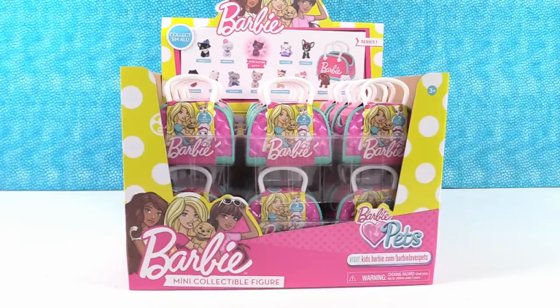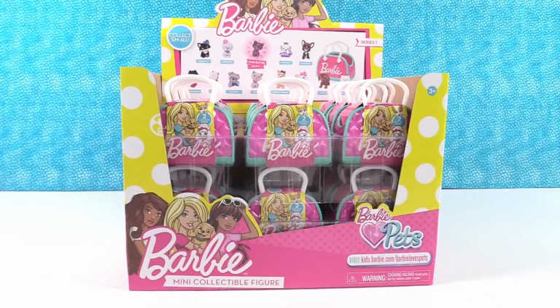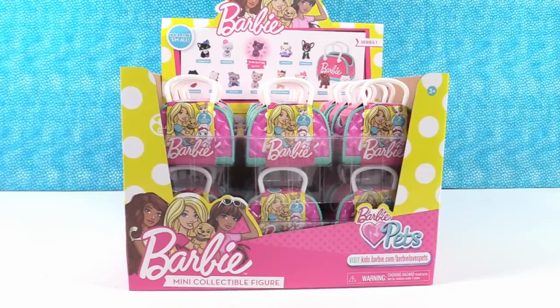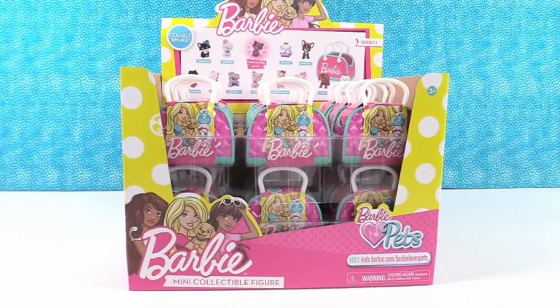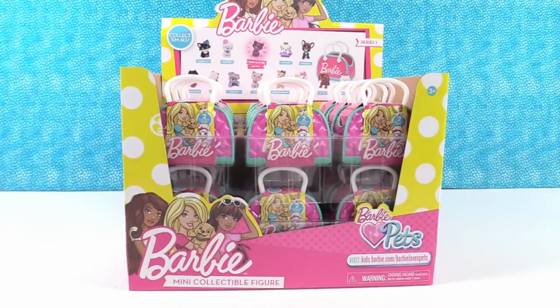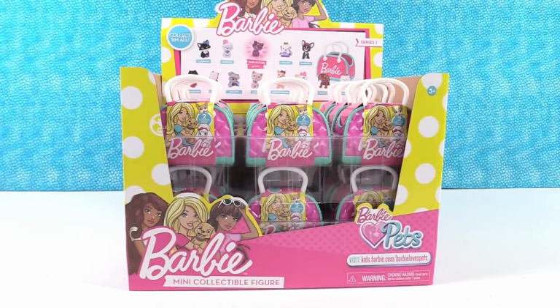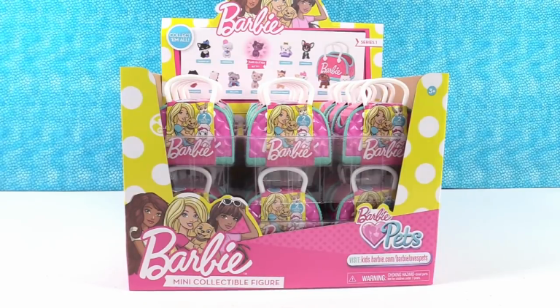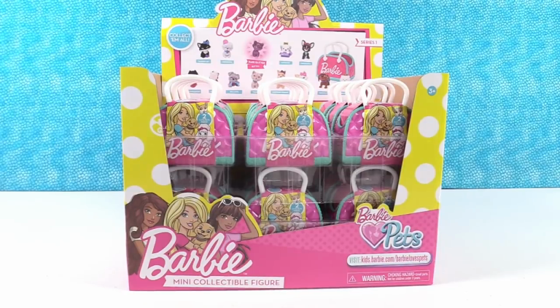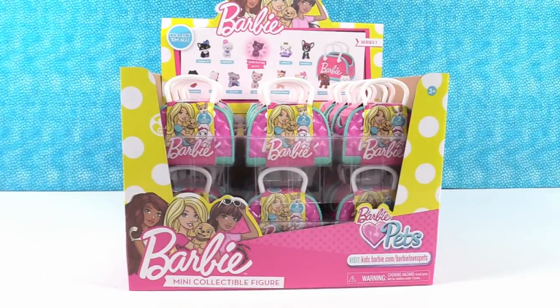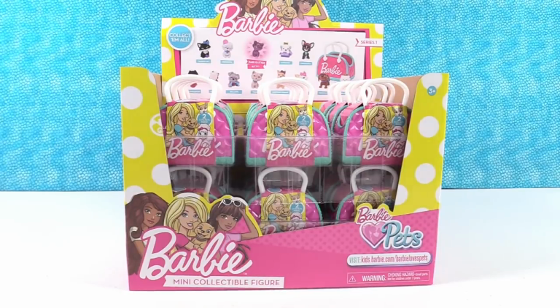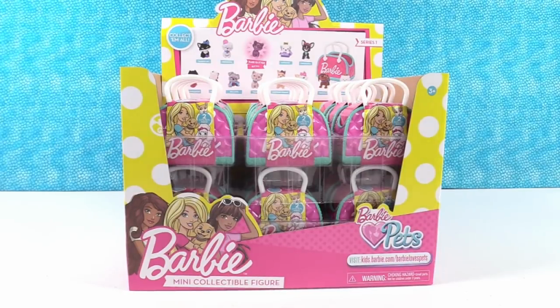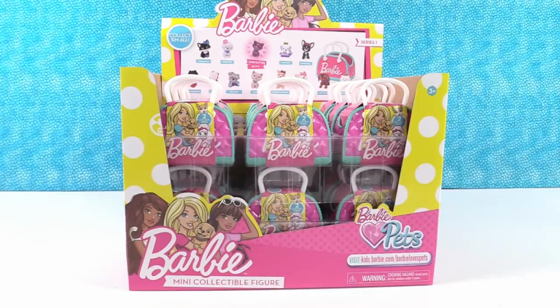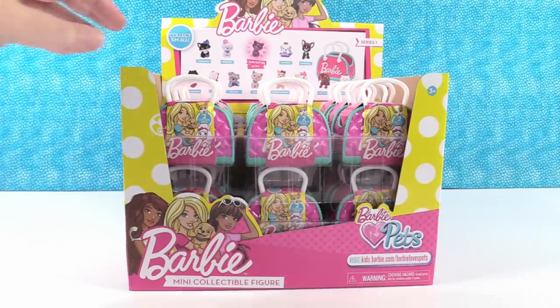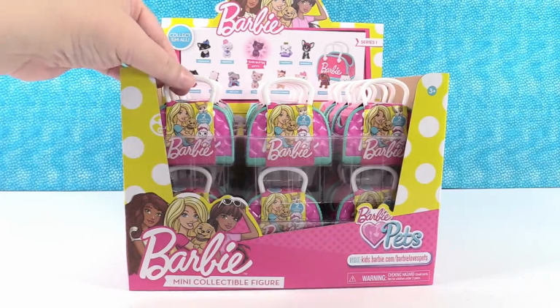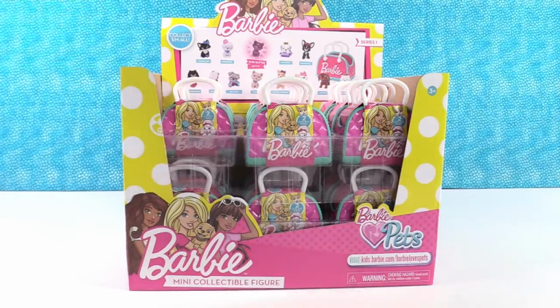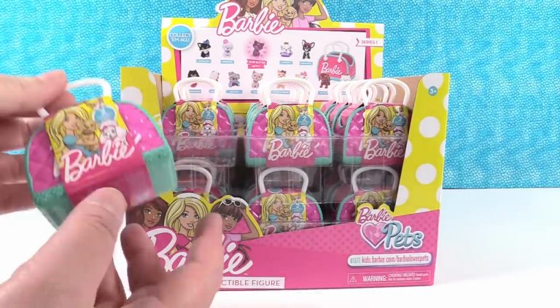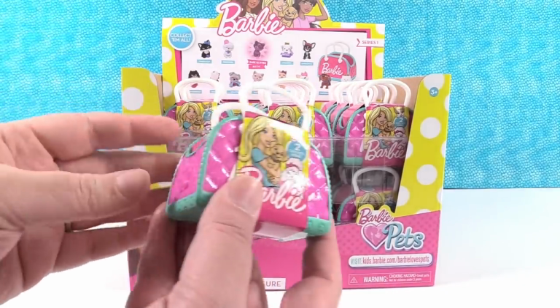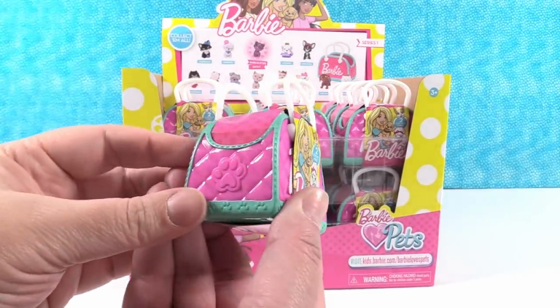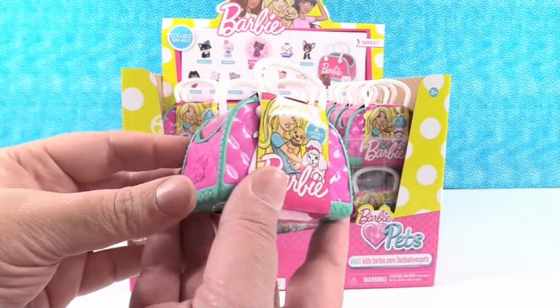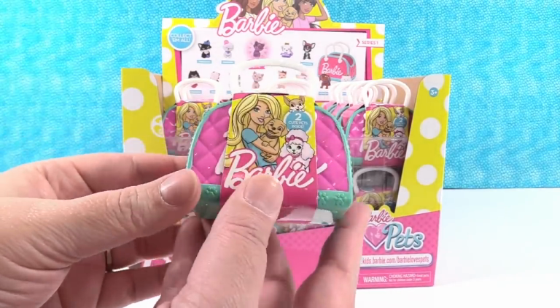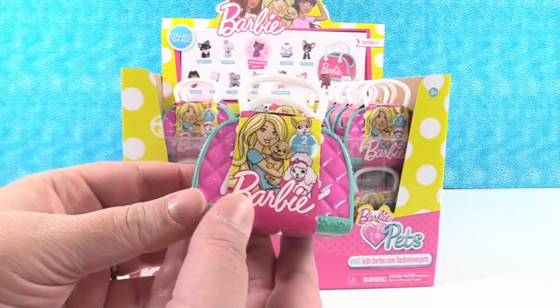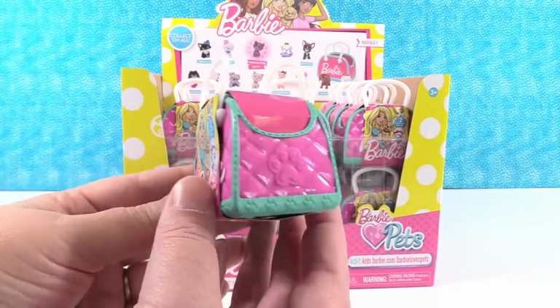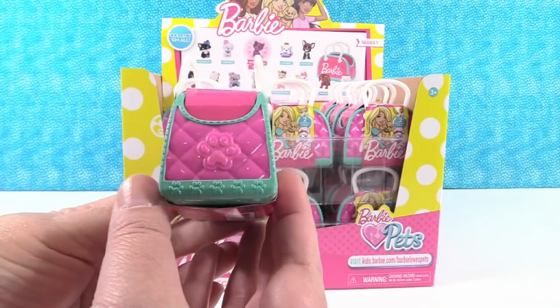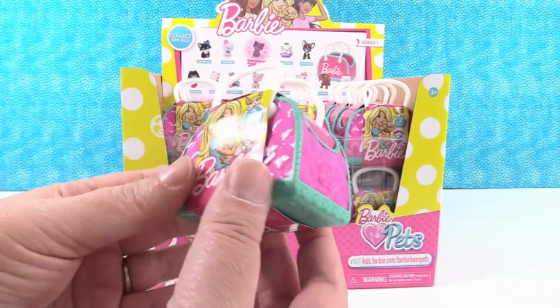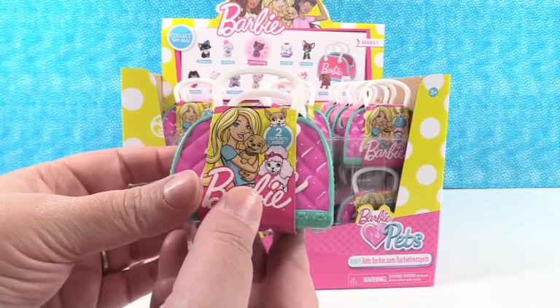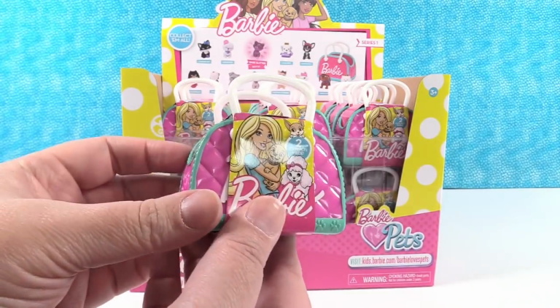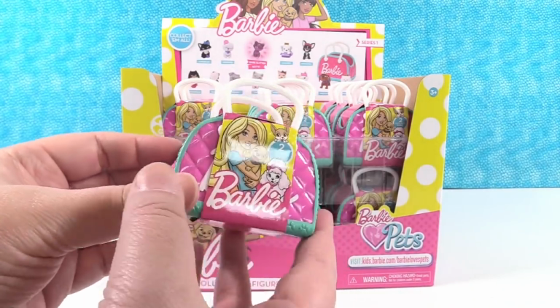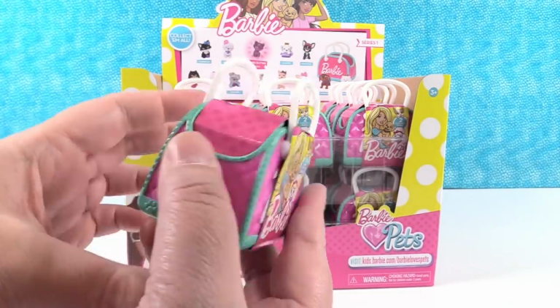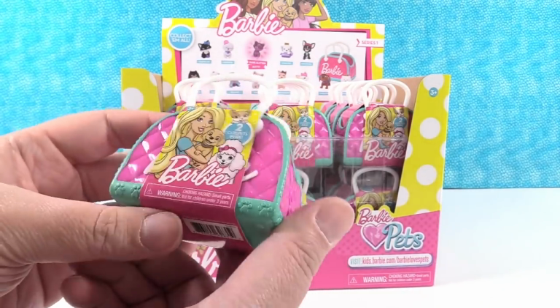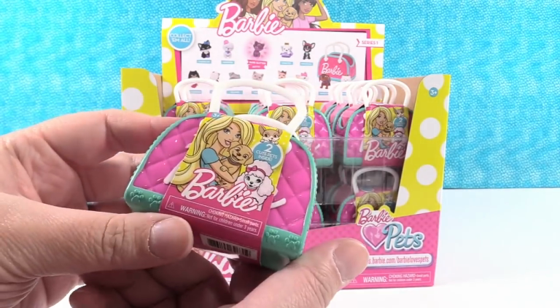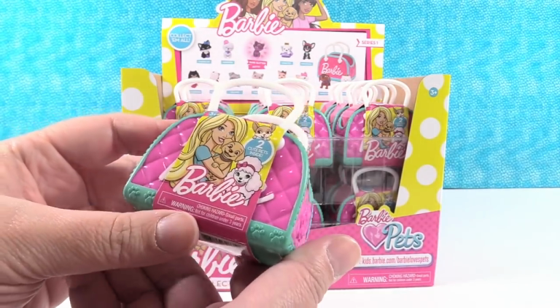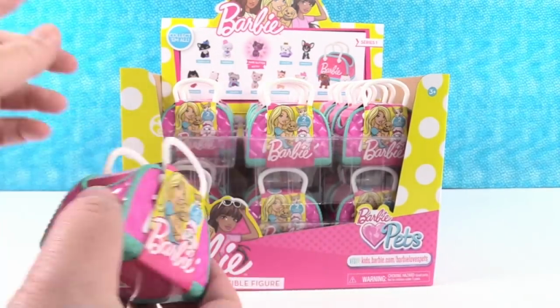Hey guys, it's Shannon. And Paul. And today we're here with the new Barbie Pet Carrier Blind Bag Packs. These are series one. These are made by Just Play and we want to thank them for sending these to us so we can take a look and share with you guys.